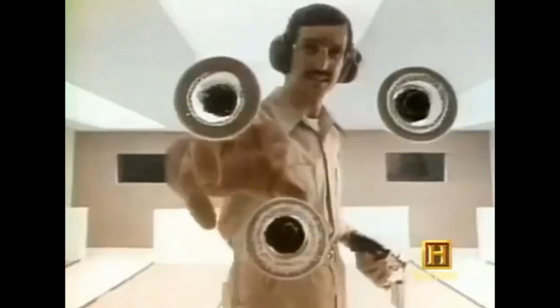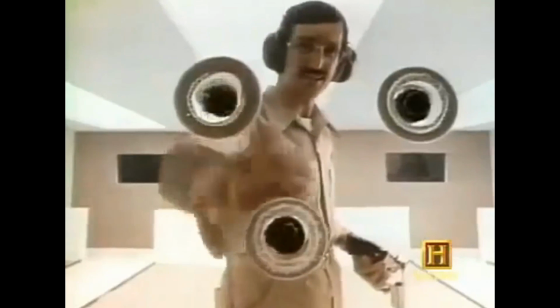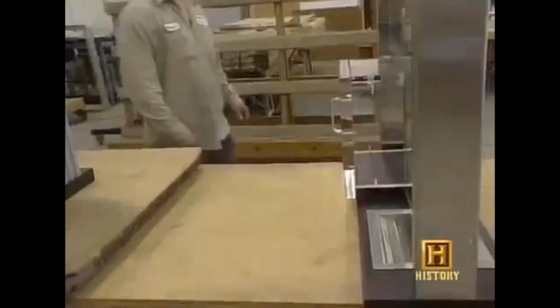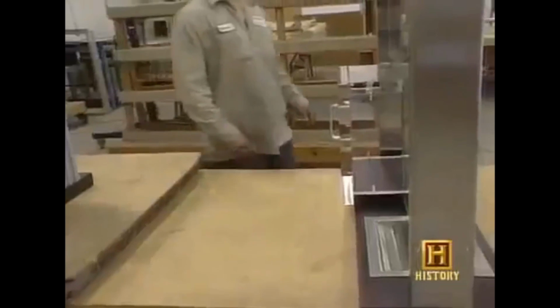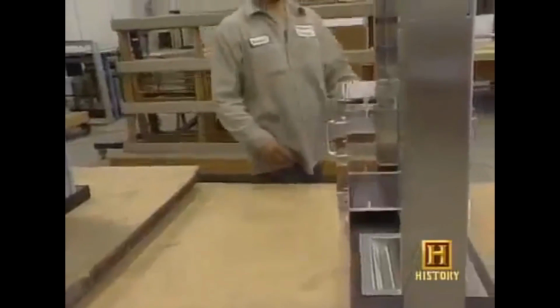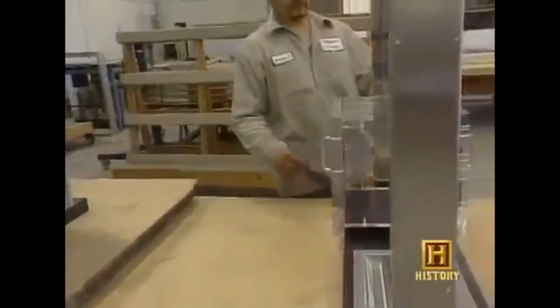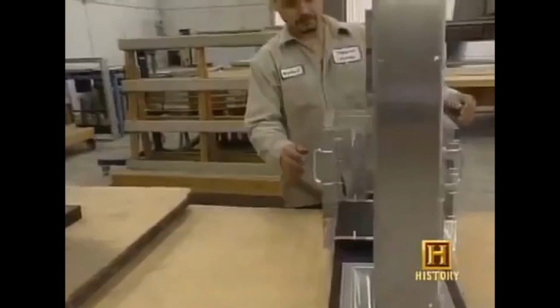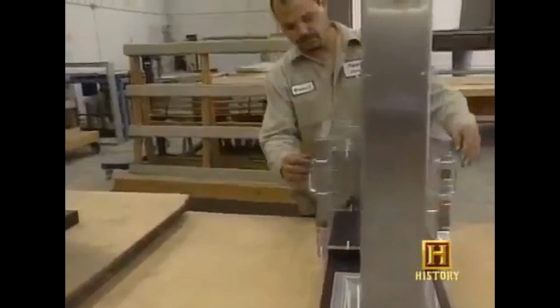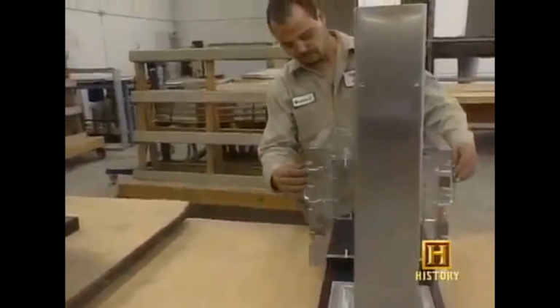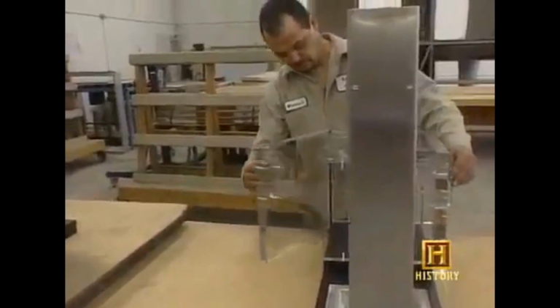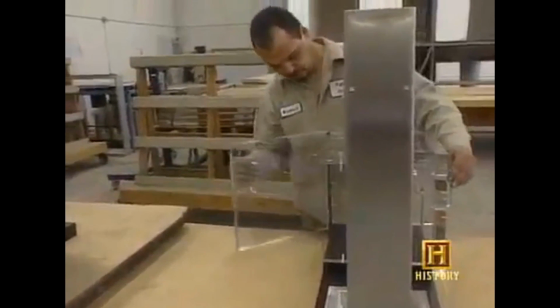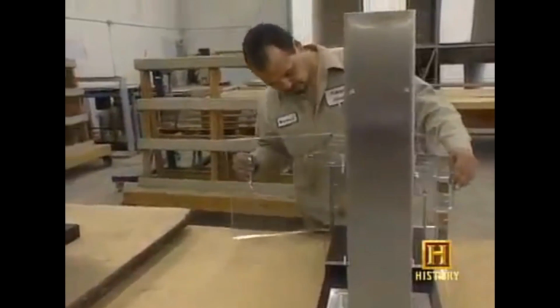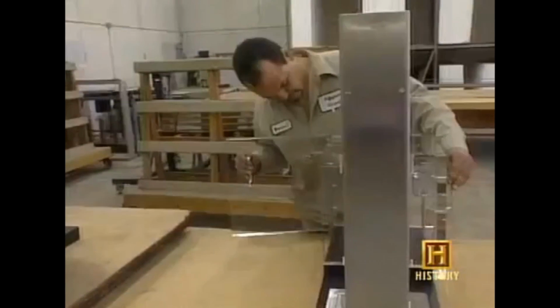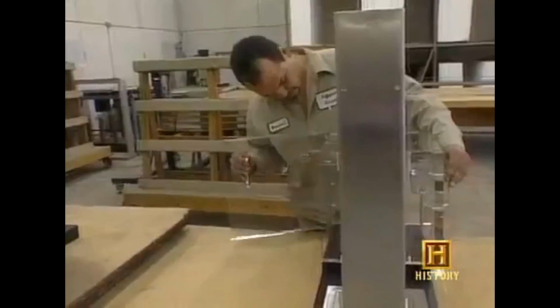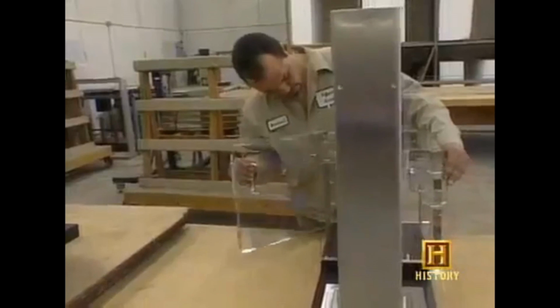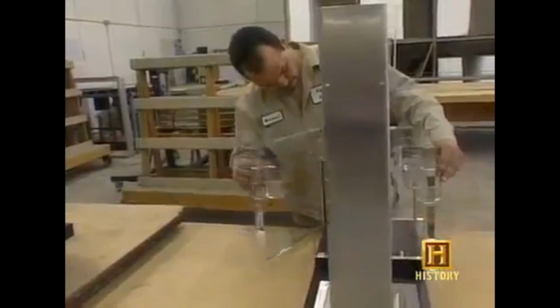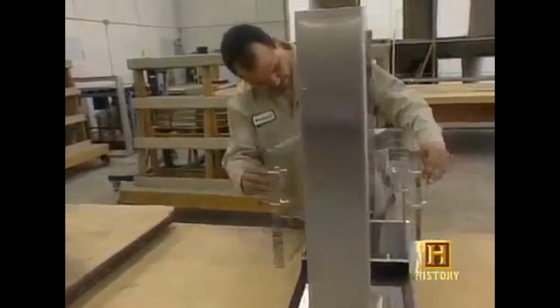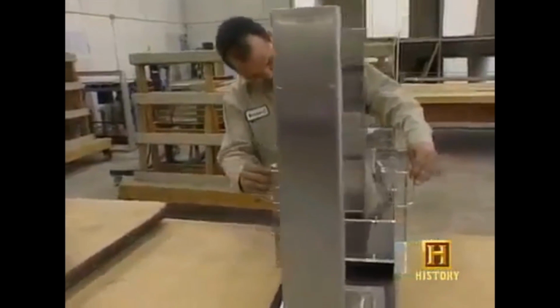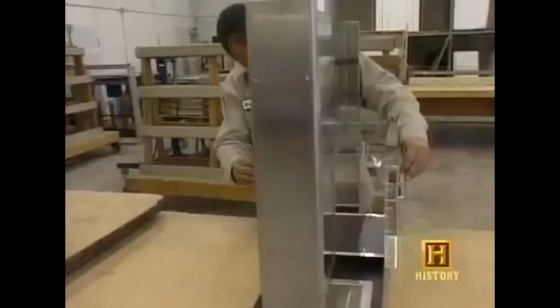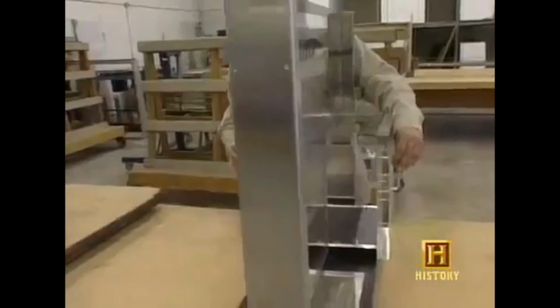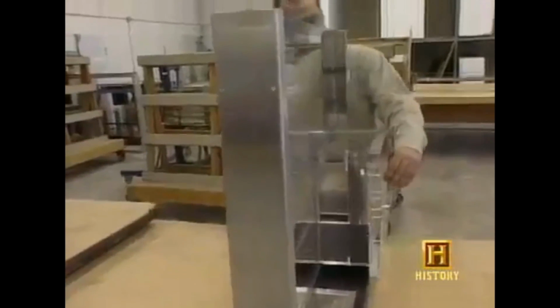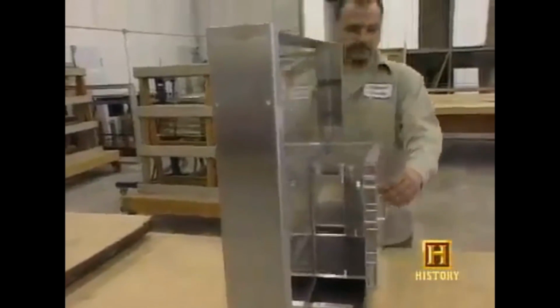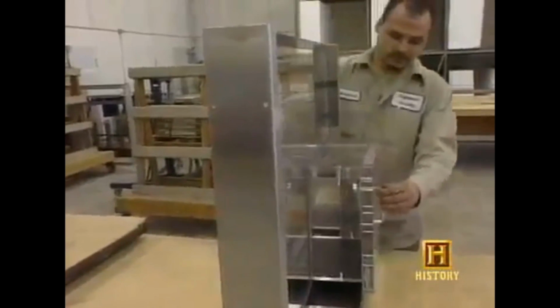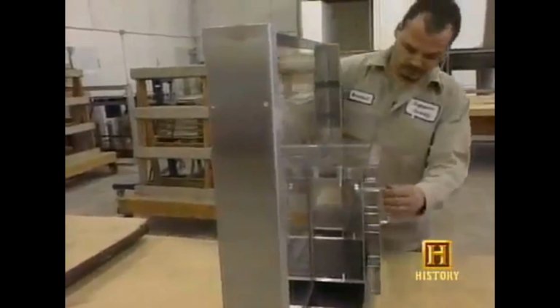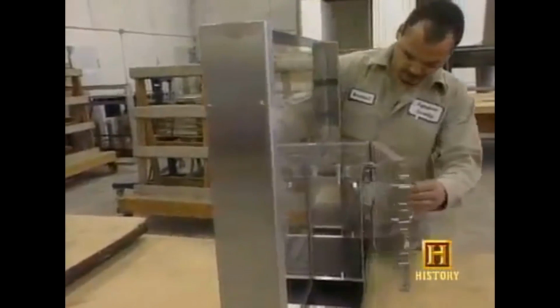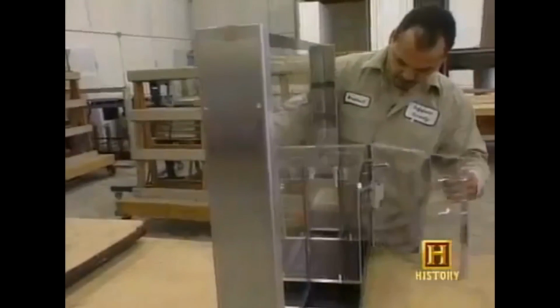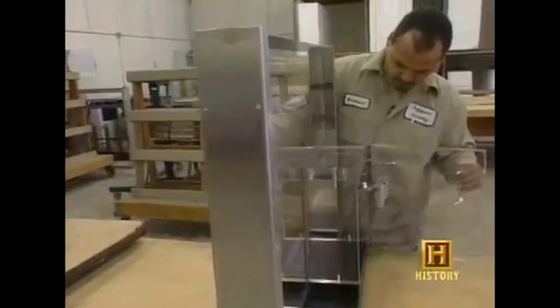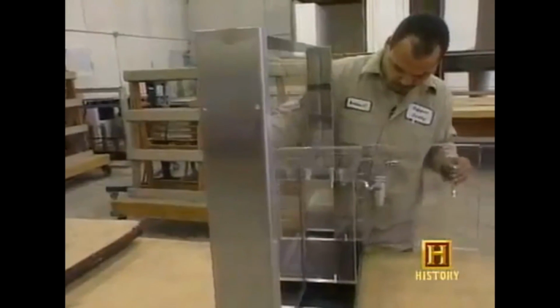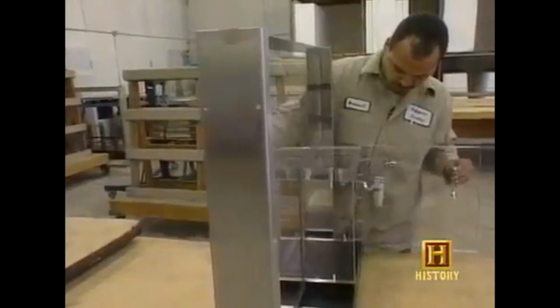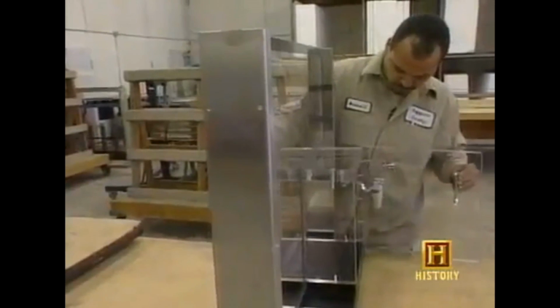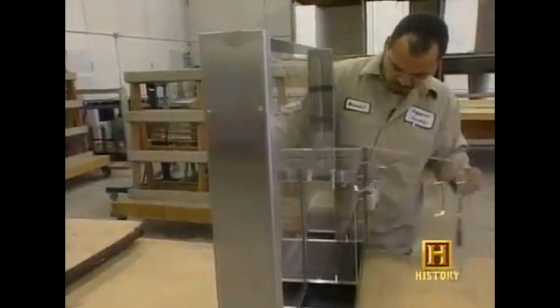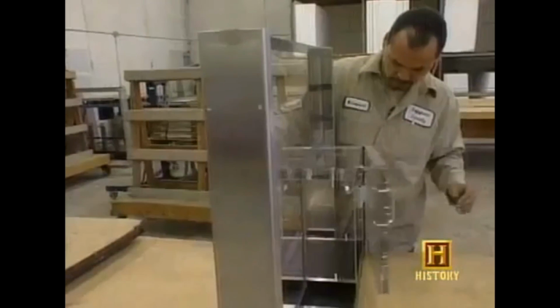Here's a safe made of bulletproof glass for use in banks and other high-security buildings. Except for its two easily openable doors, it's completely impregnable.